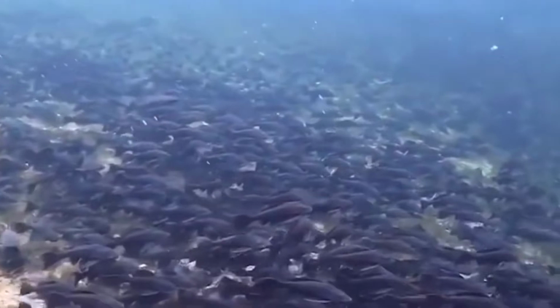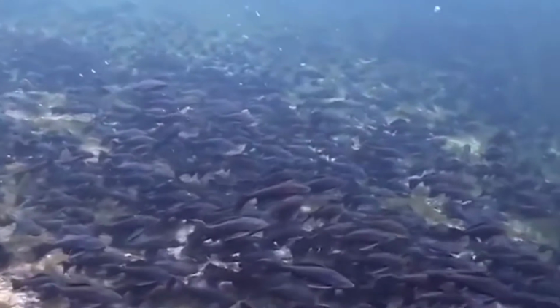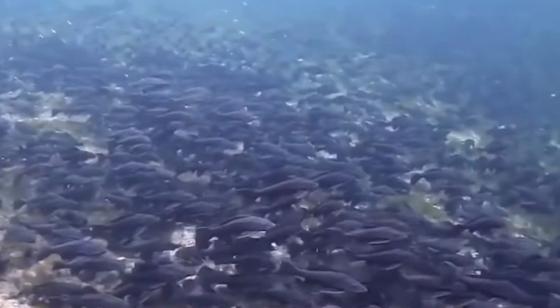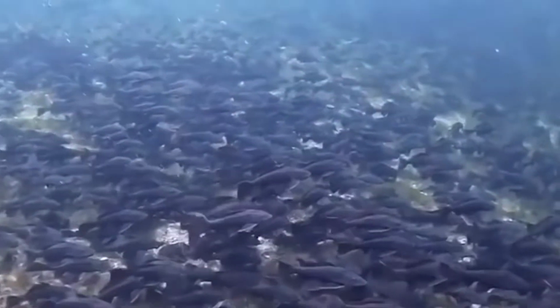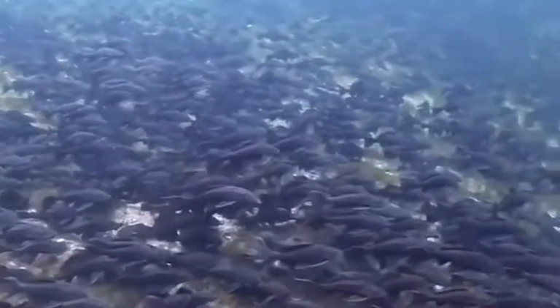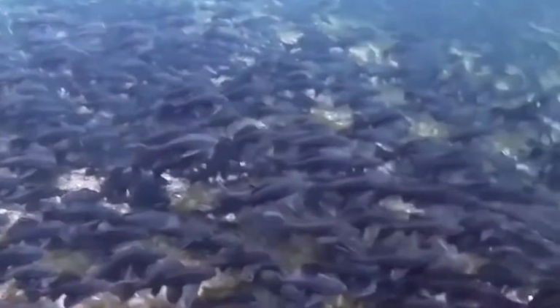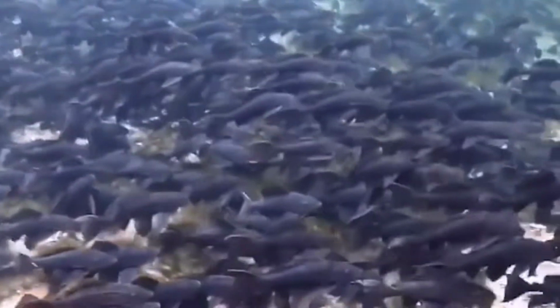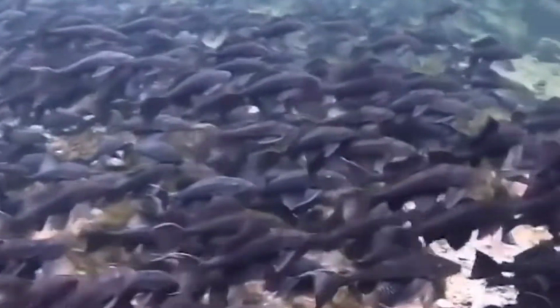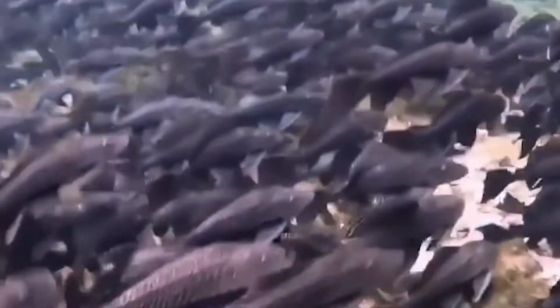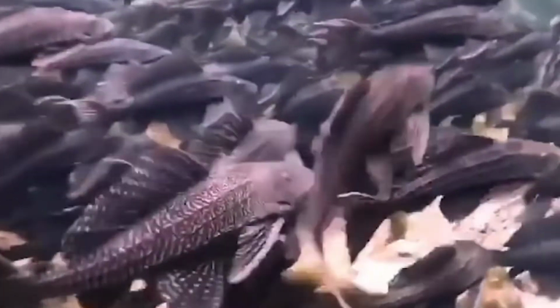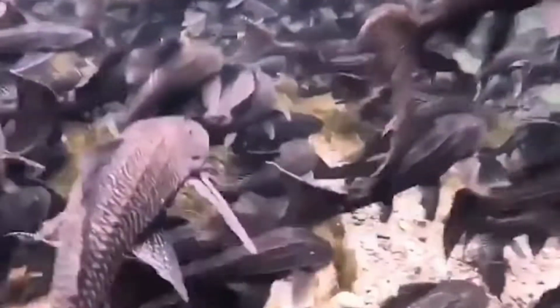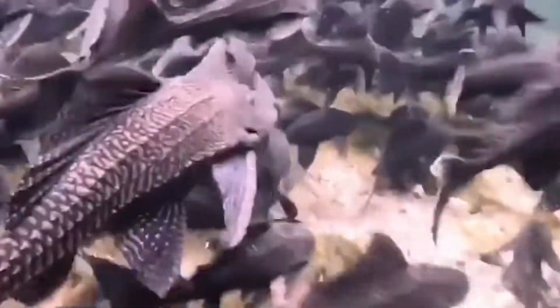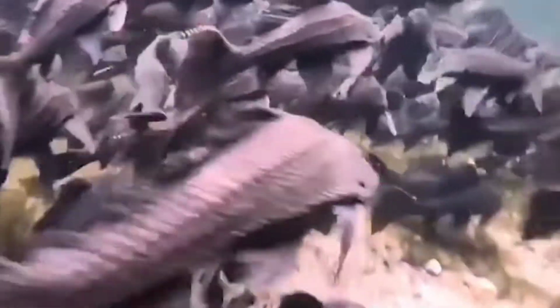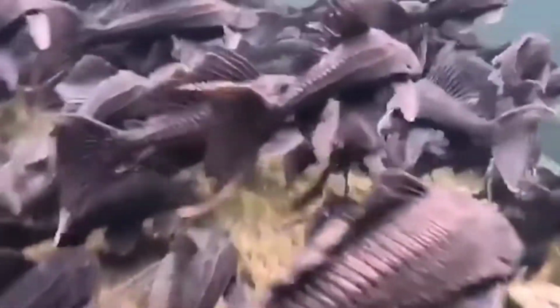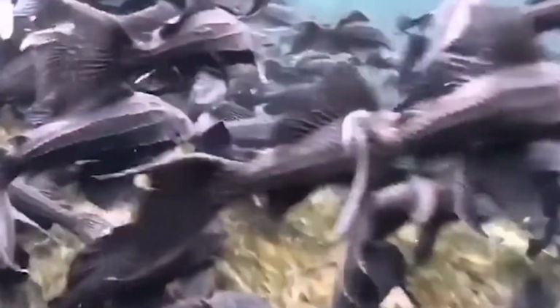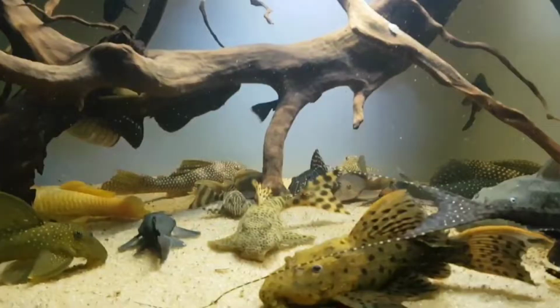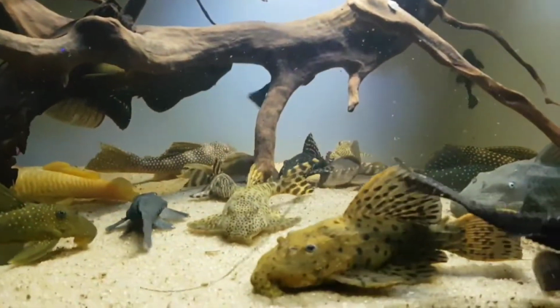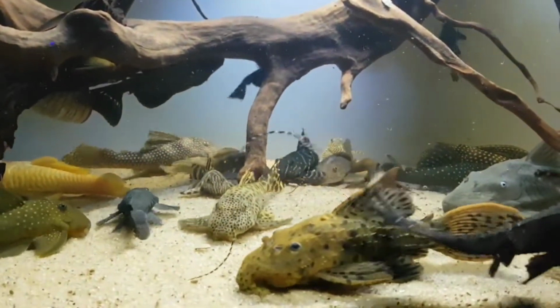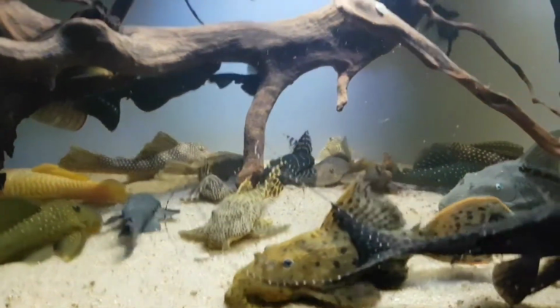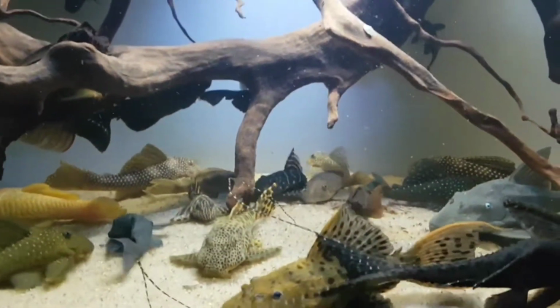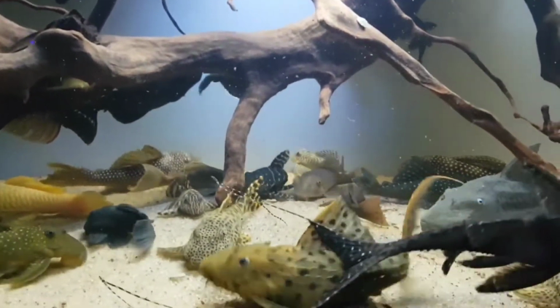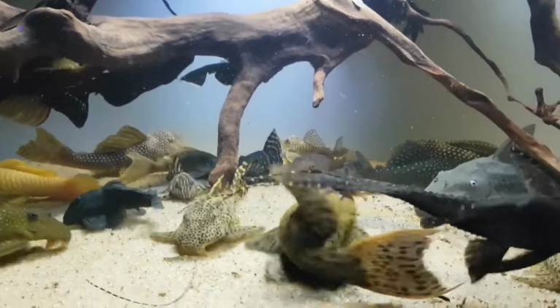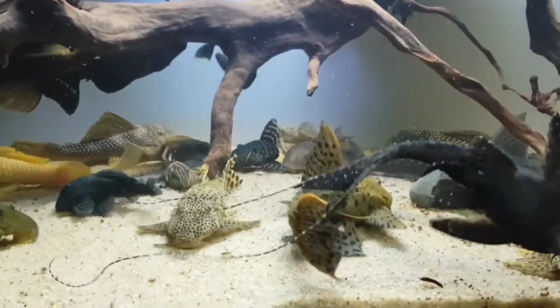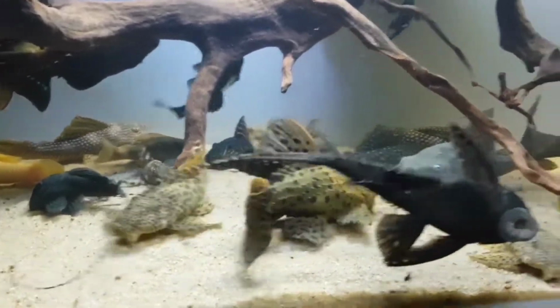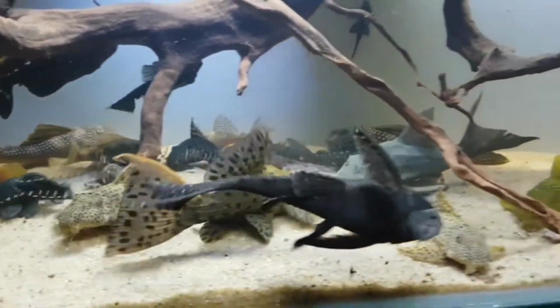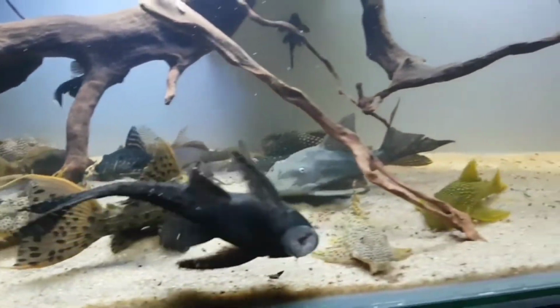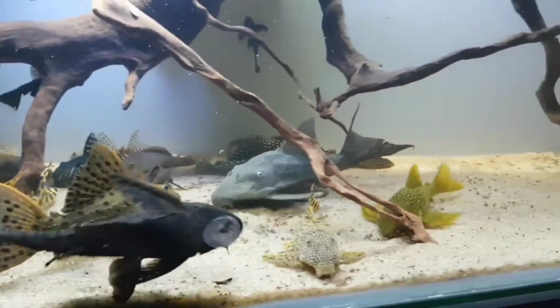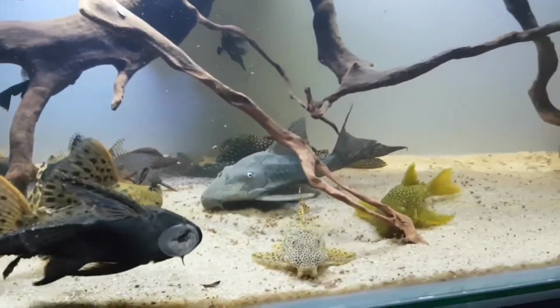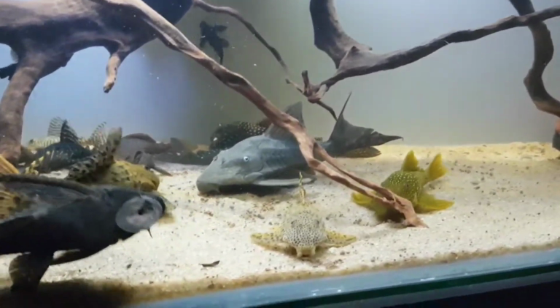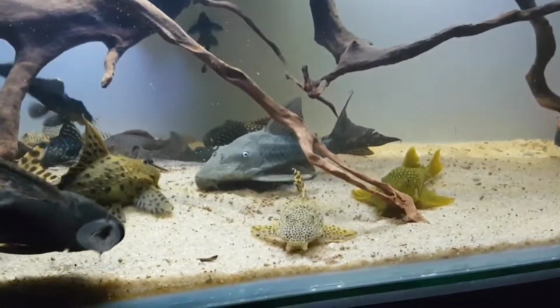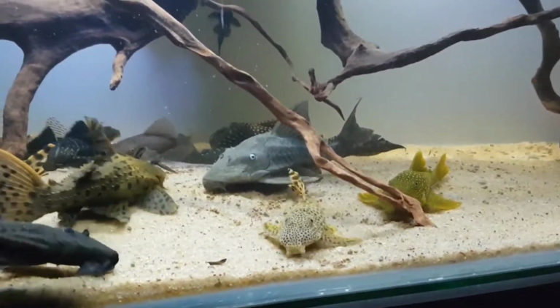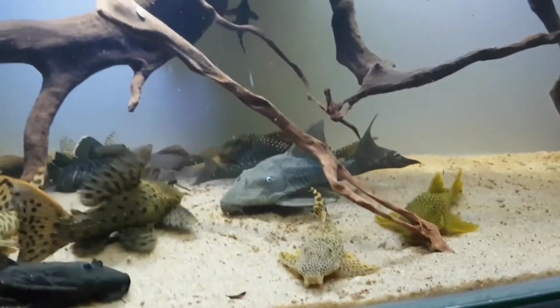They have gills for respiration, and swim up to the surface to breathe air when less oxygen can be found in the water. Although the name common pleco is often used to refer to specimens sold in aquarium shops, most are actually members of other genera.